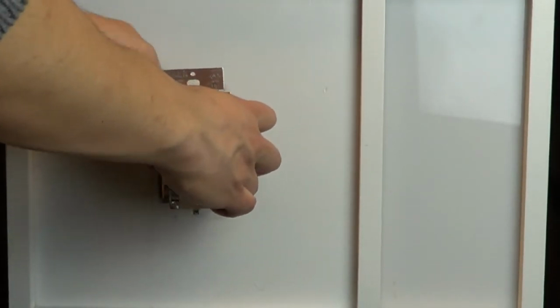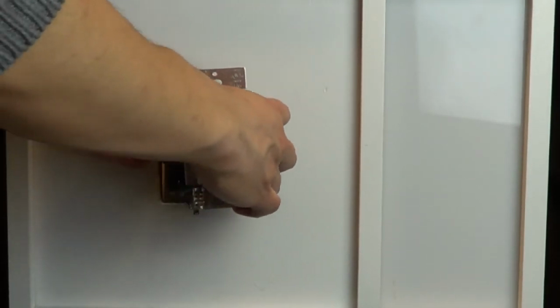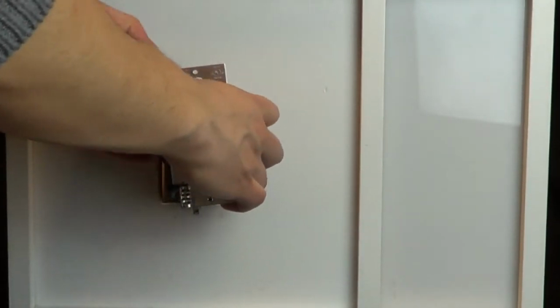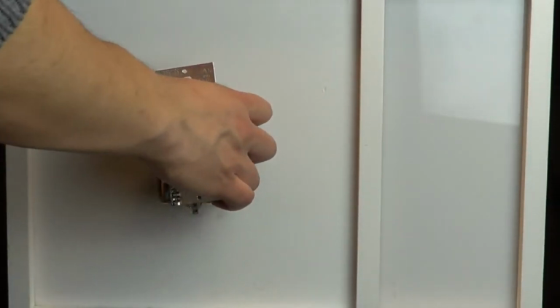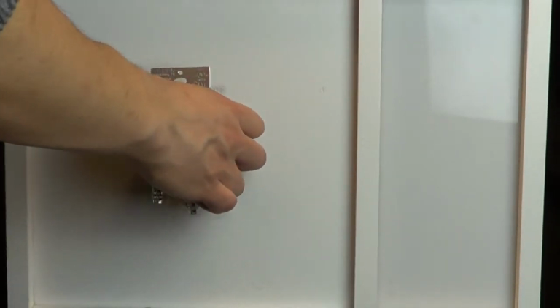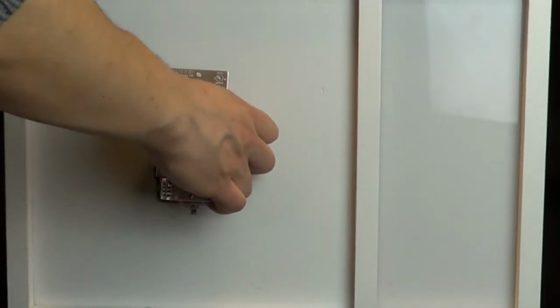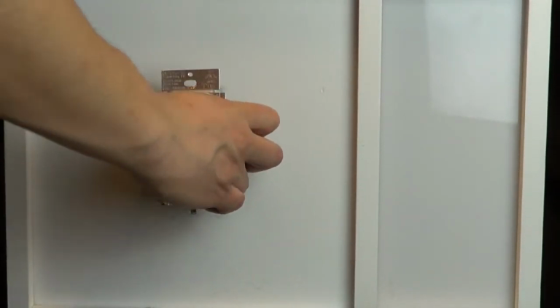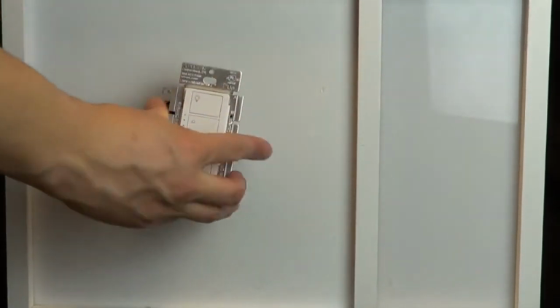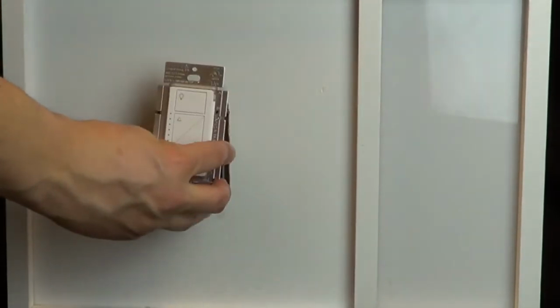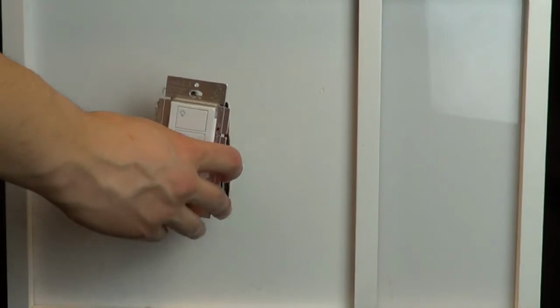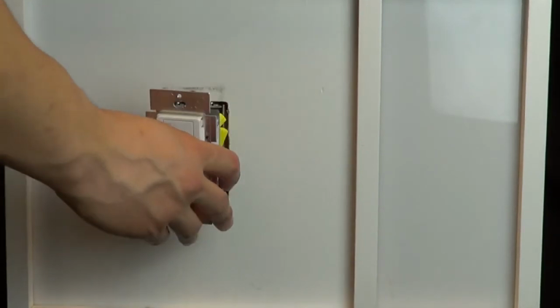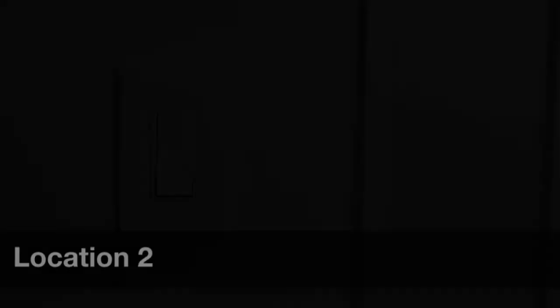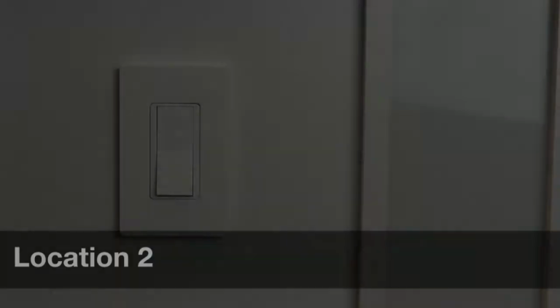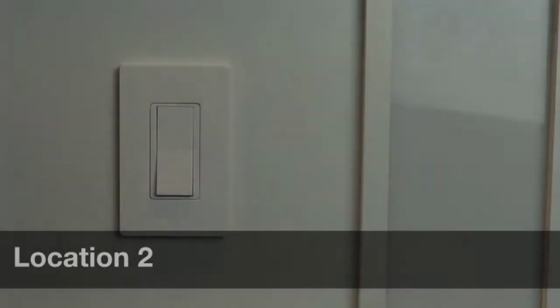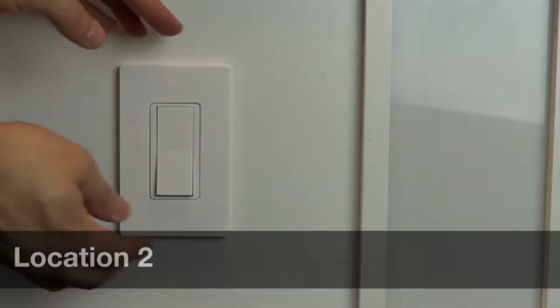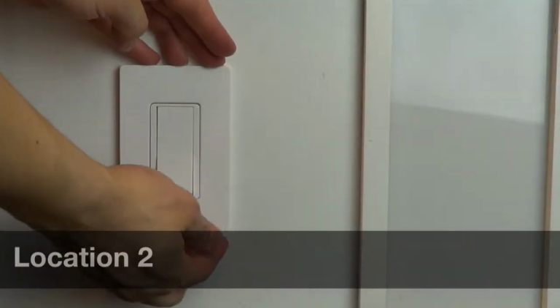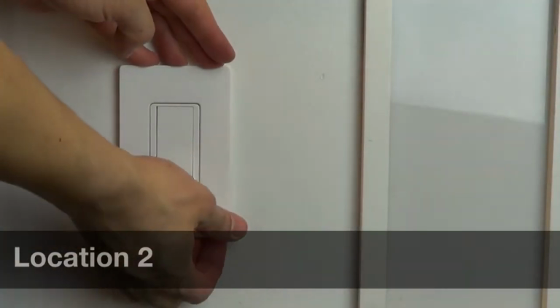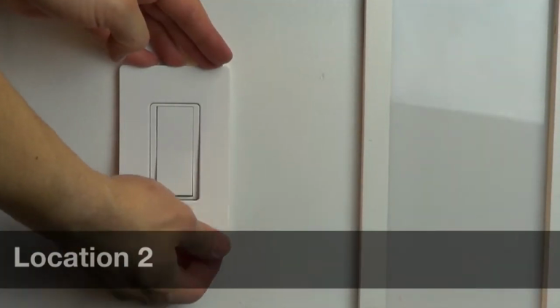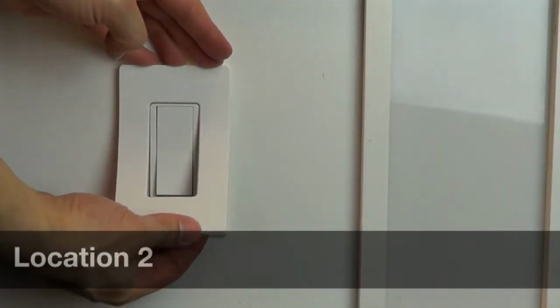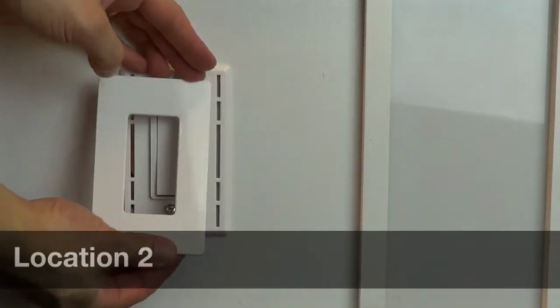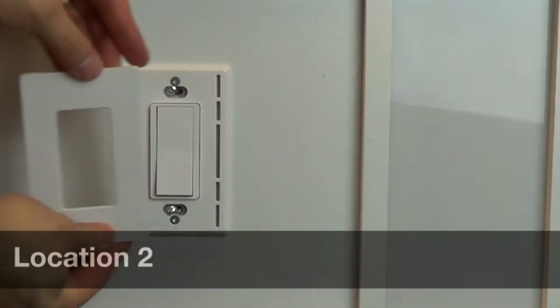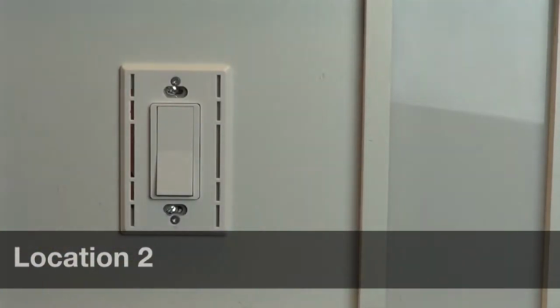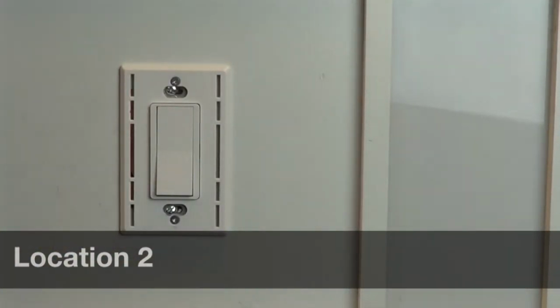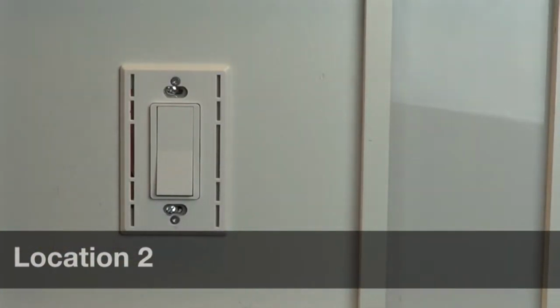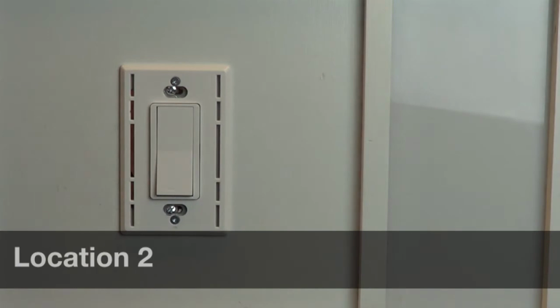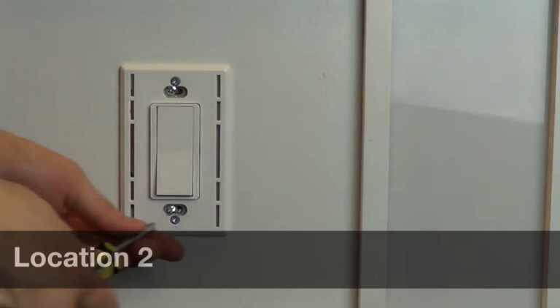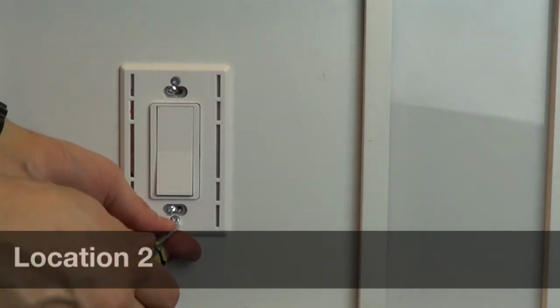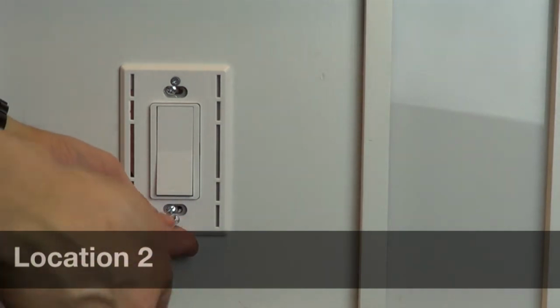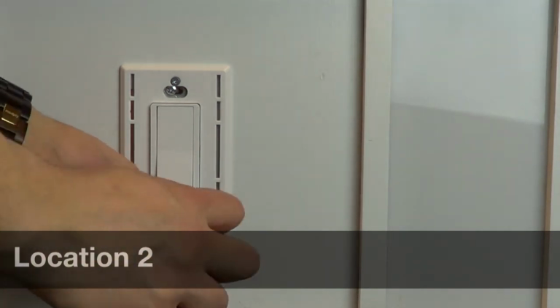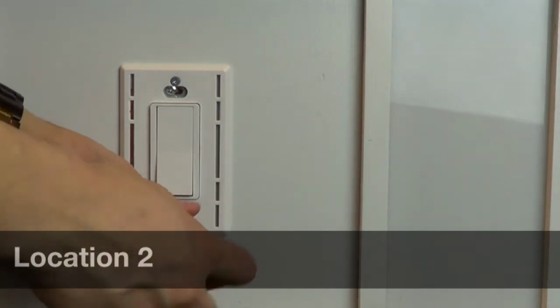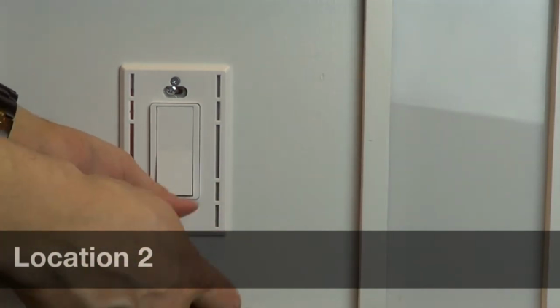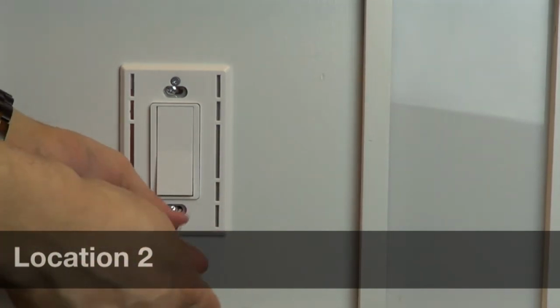Now, you'll need to change the wiring in the other switch location. Before turning the power back on, unscrew the other switch from the wall.